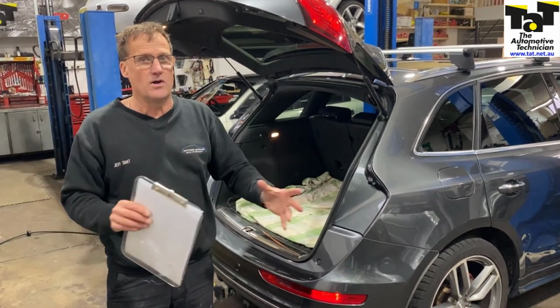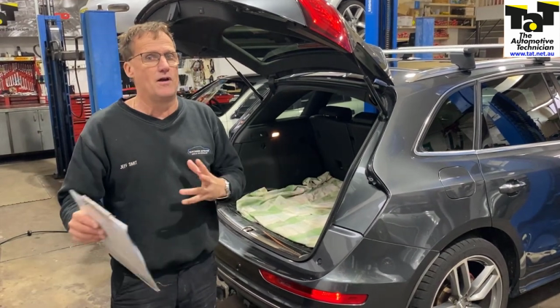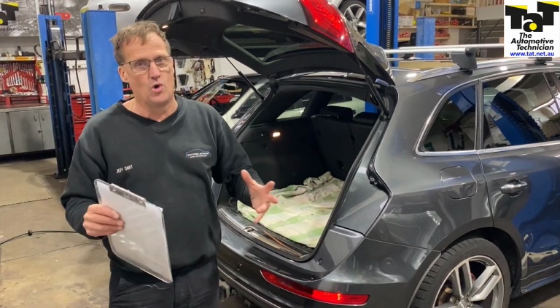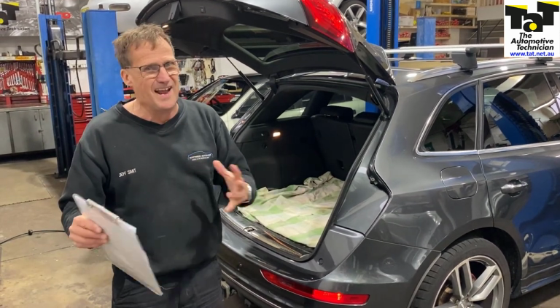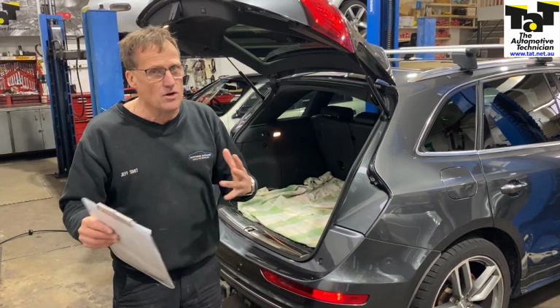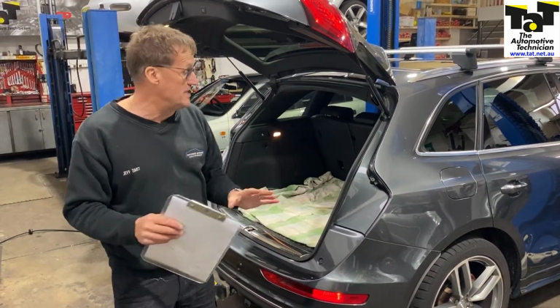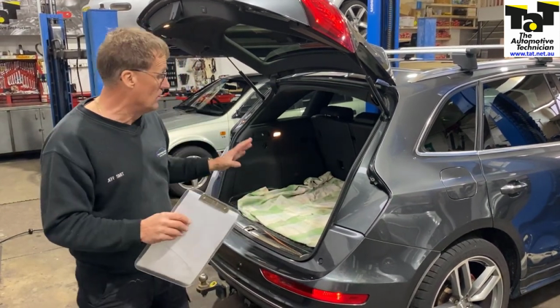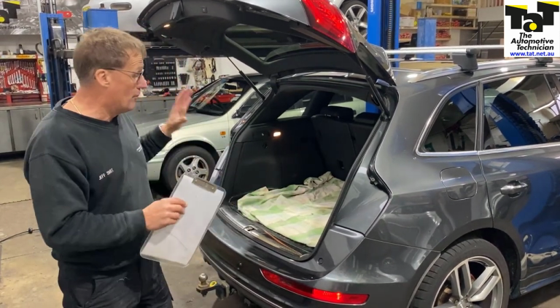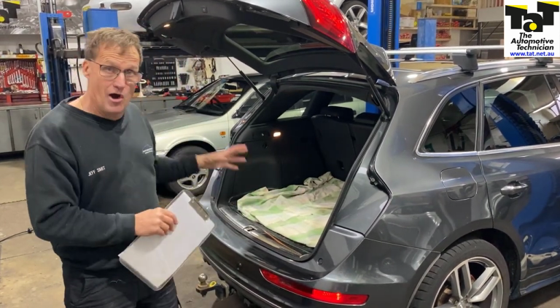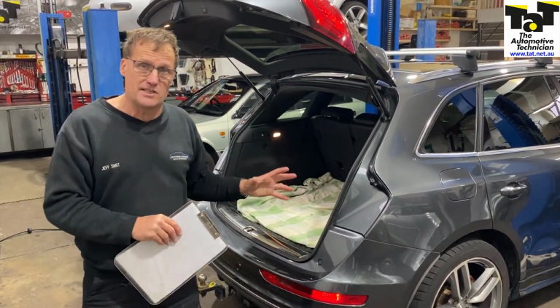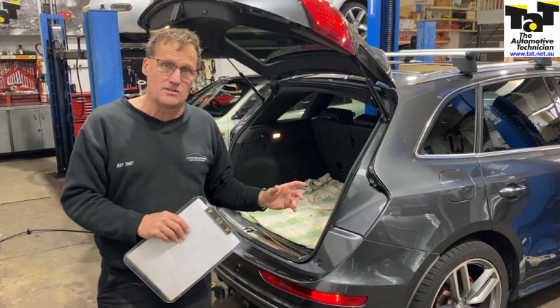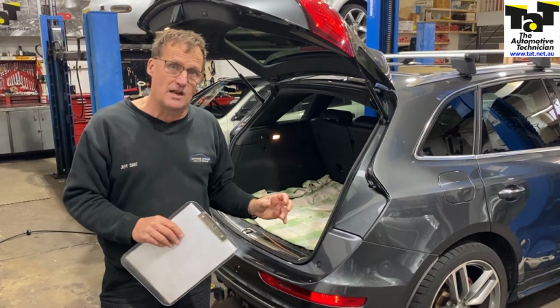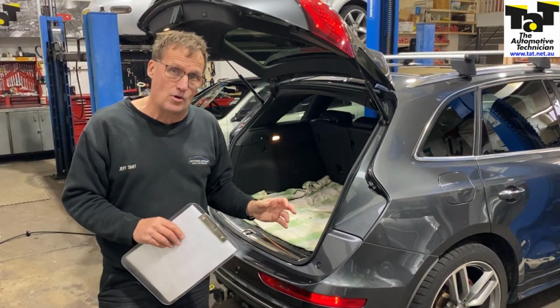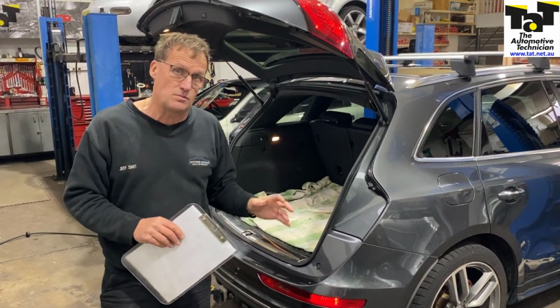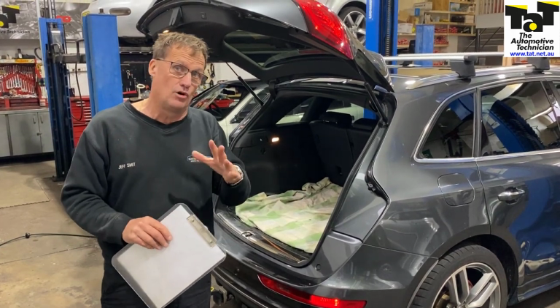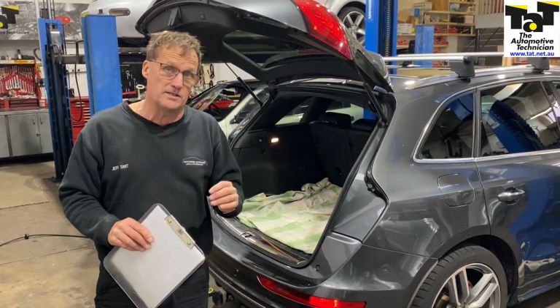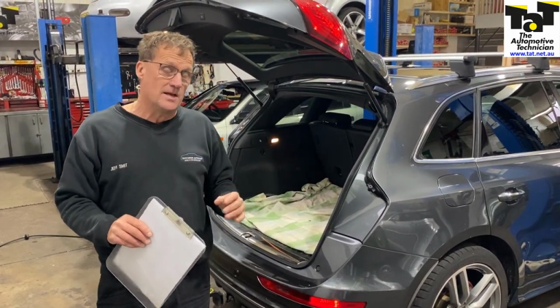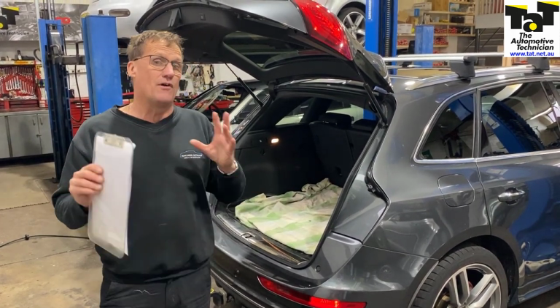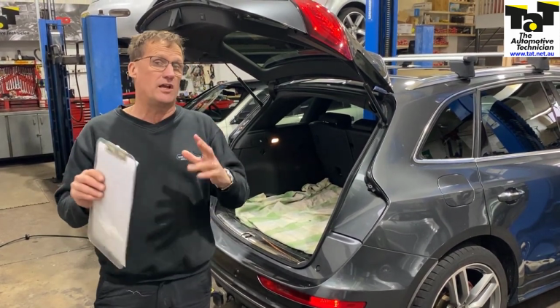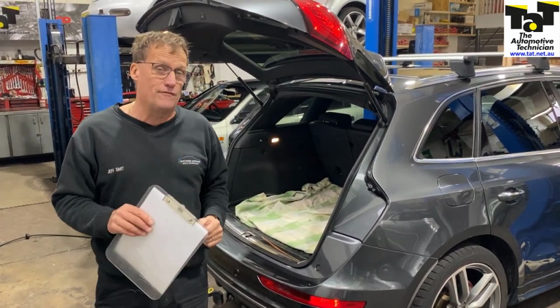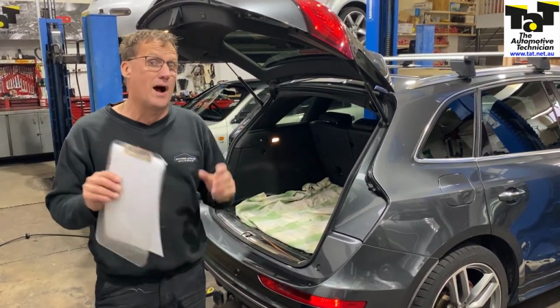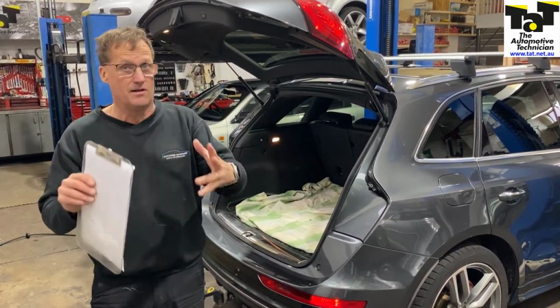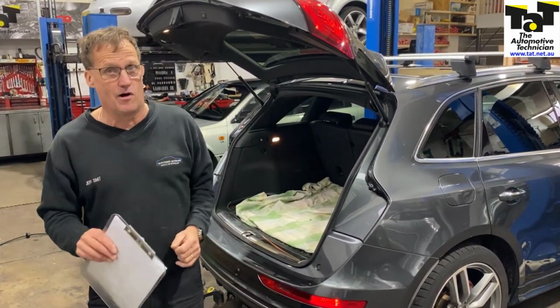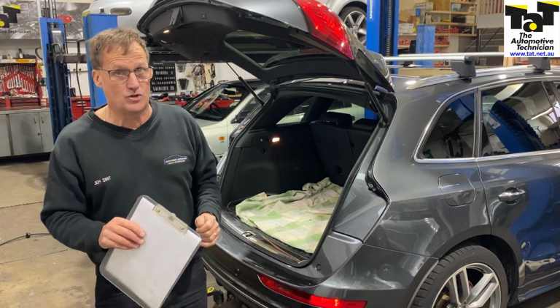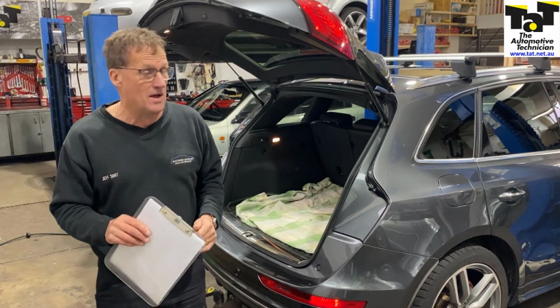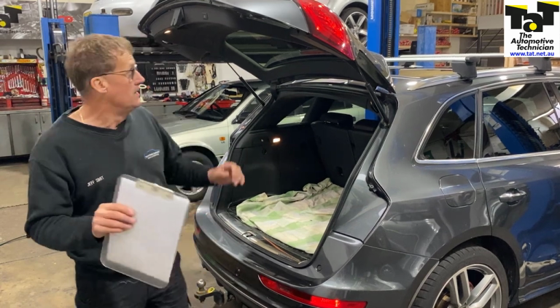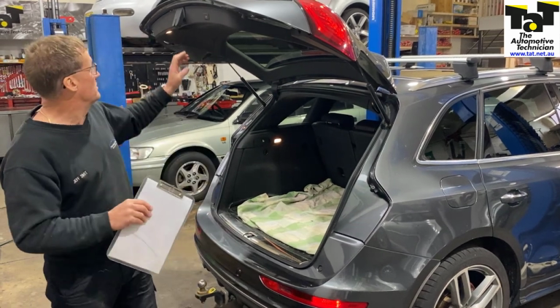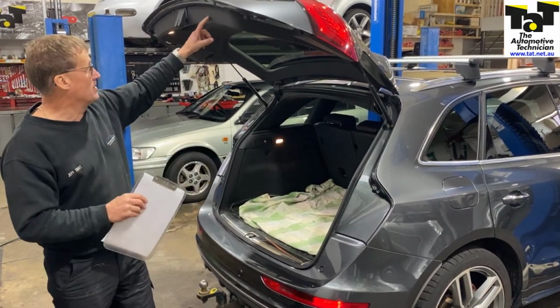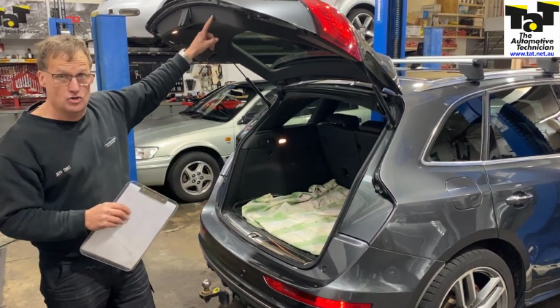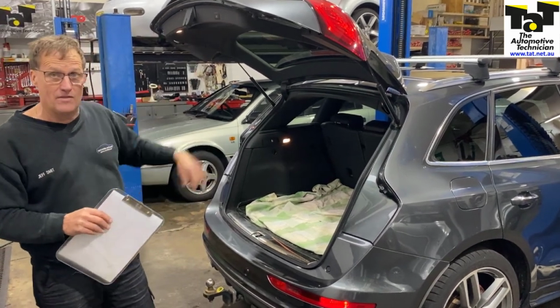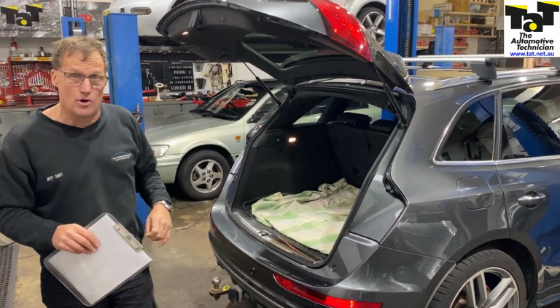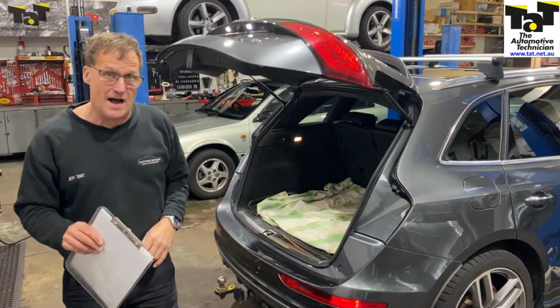So again, very quirky and highly technical rear lighting systems on some of these late model cars, especially the Europeans. So be very careful if you are getting involved with putting trailer plugs in. It's a very specialised job now on the later model cars.